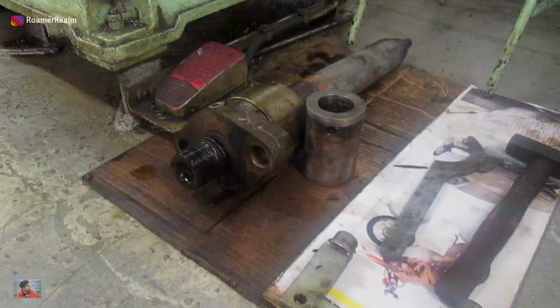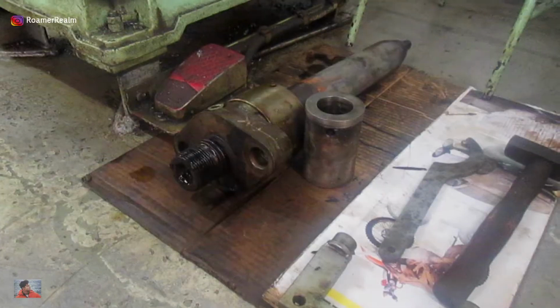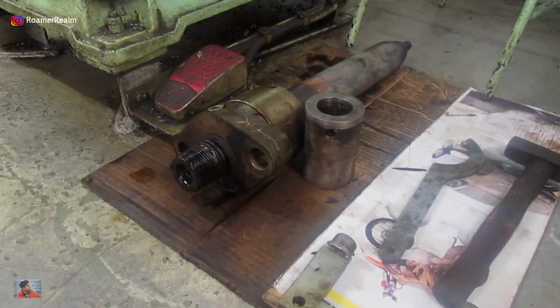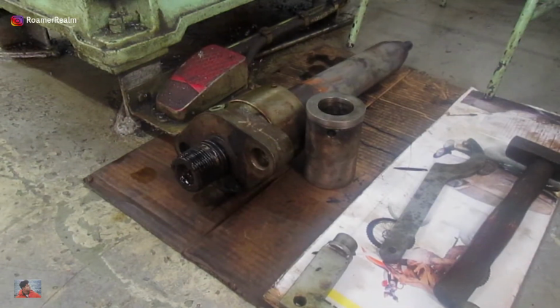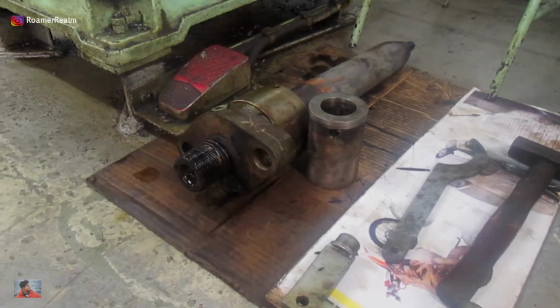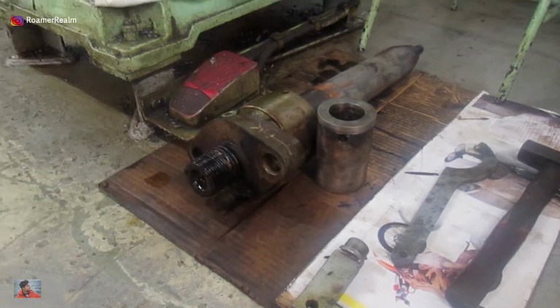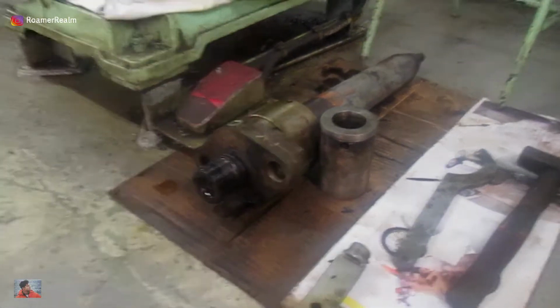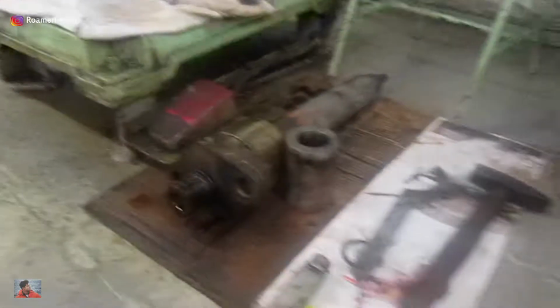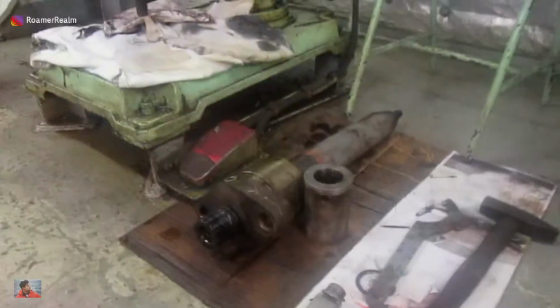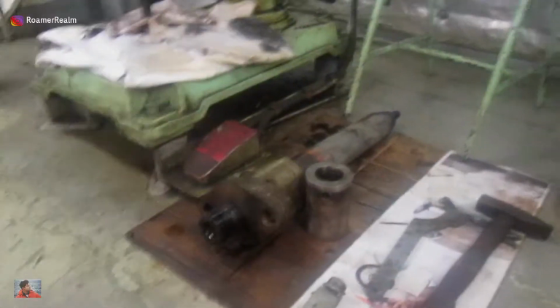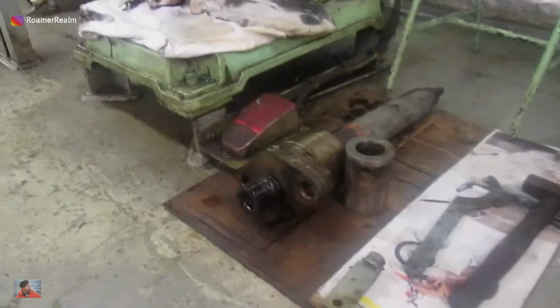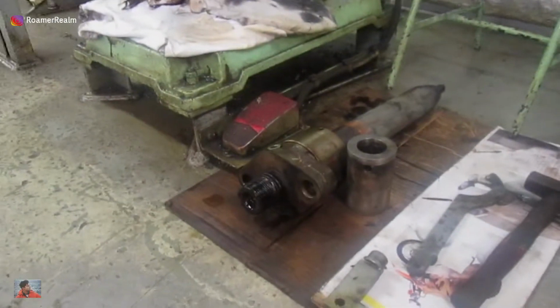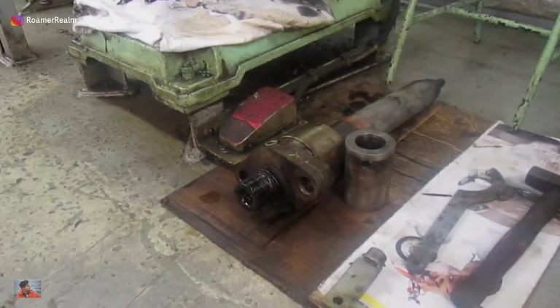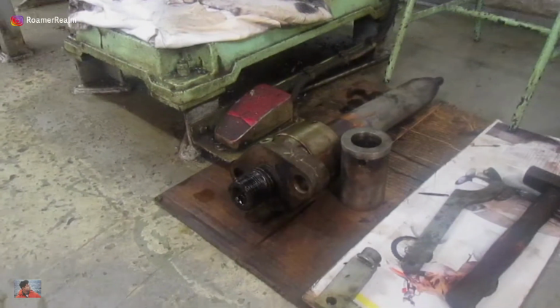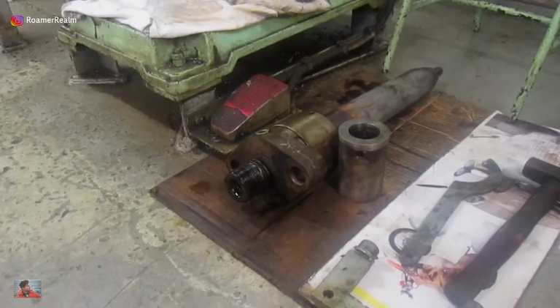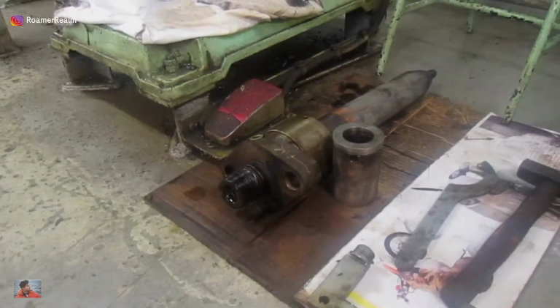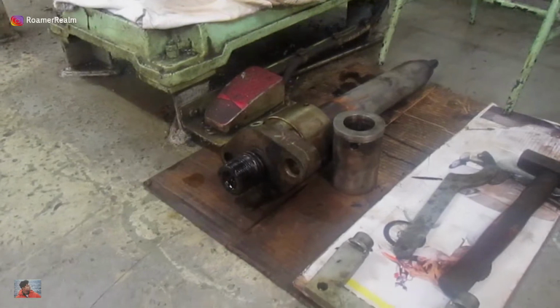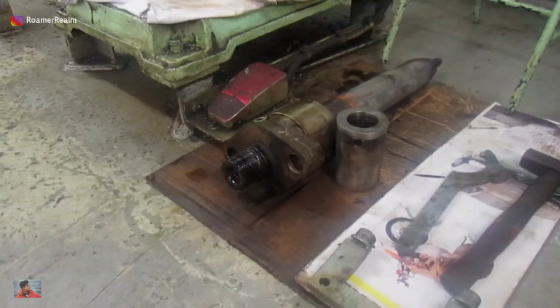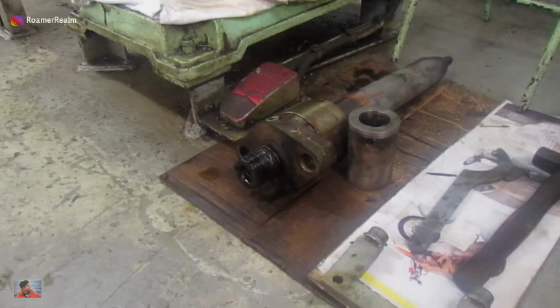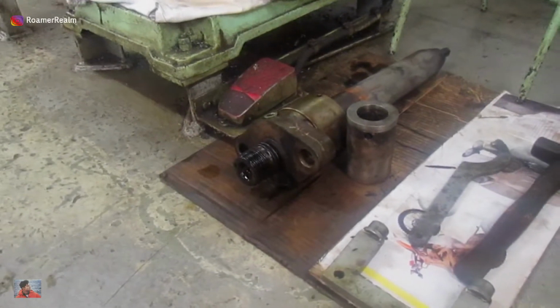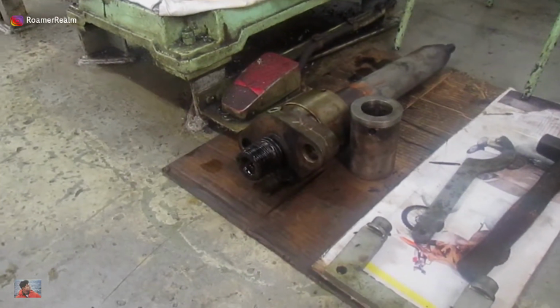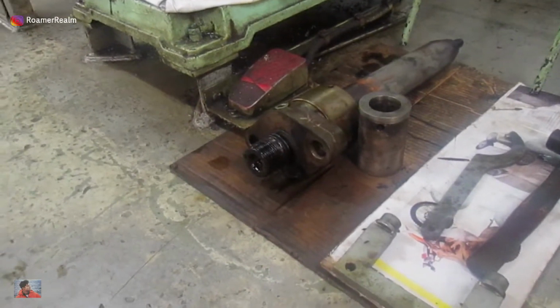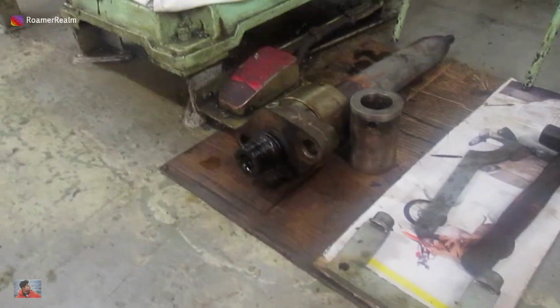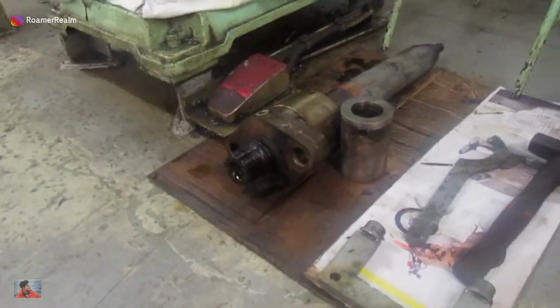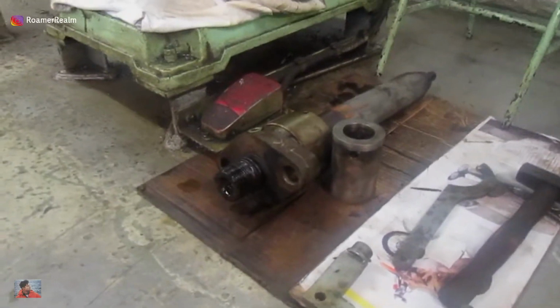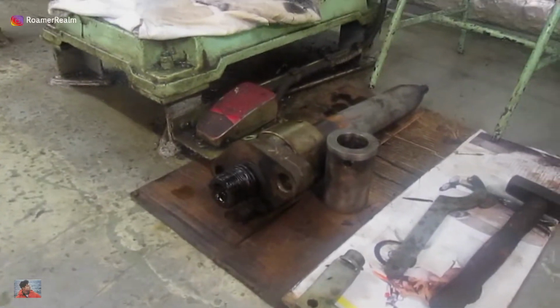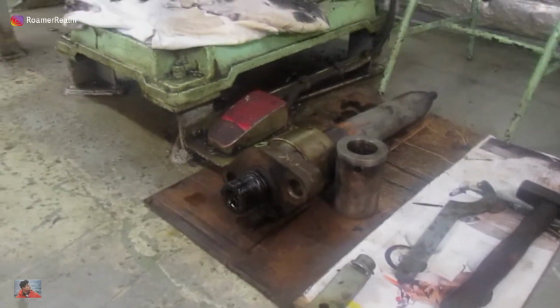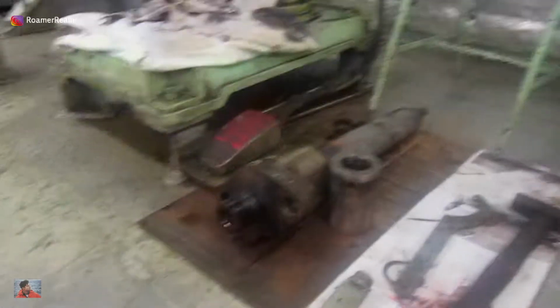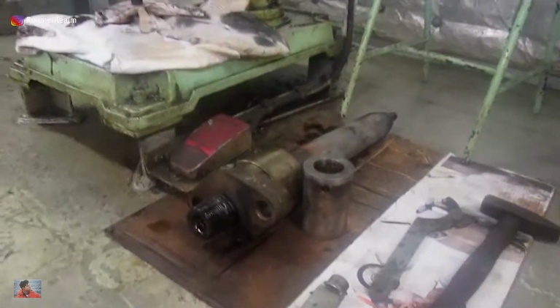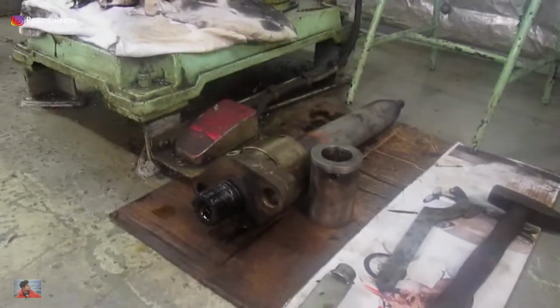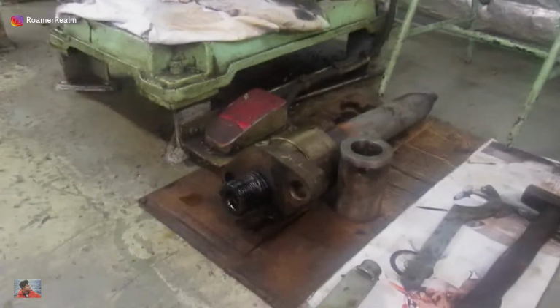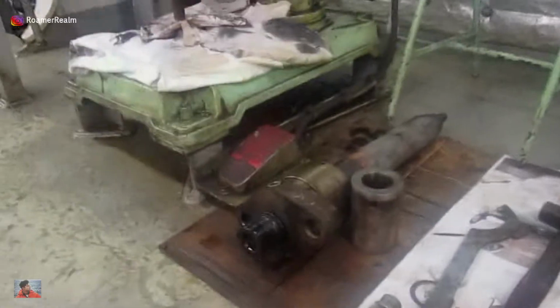On your screen you can see a fuel injector which has recently been removed from one of the units from the main engine. It's placed next to the special tools which we use to disassemble it. I will discuss about the special tools in a bit.